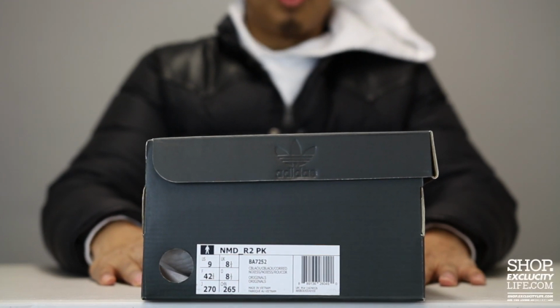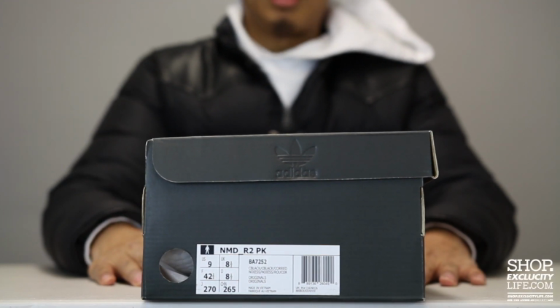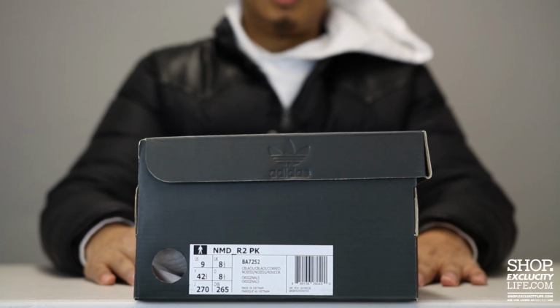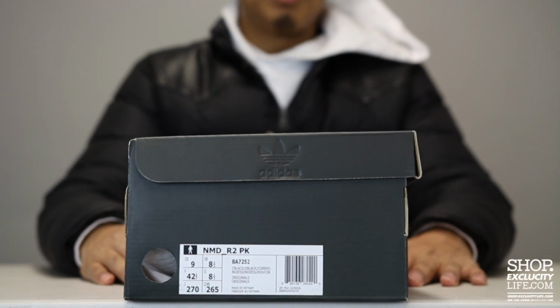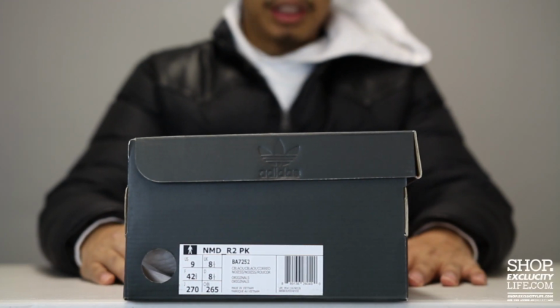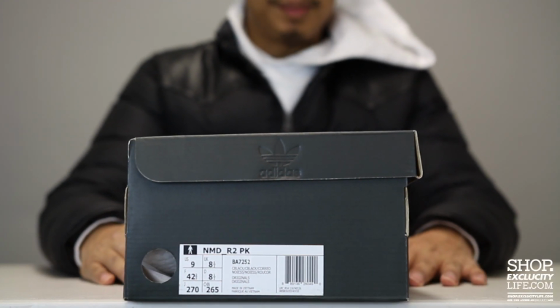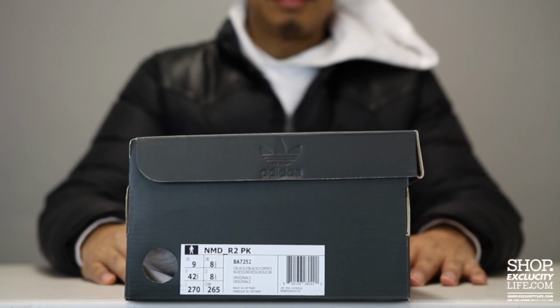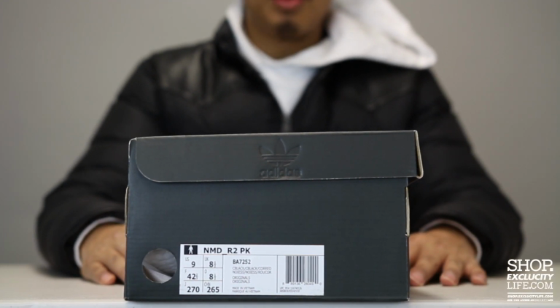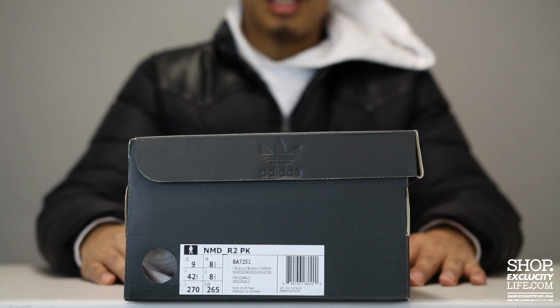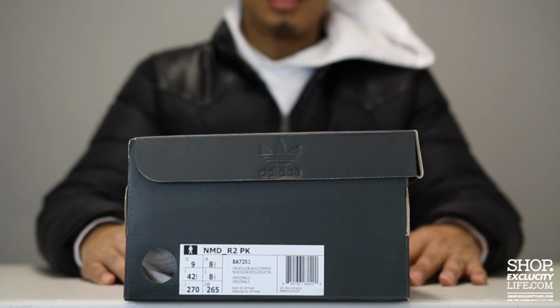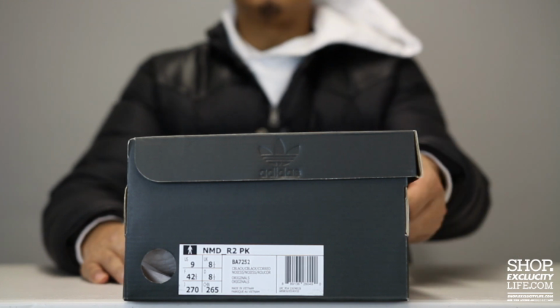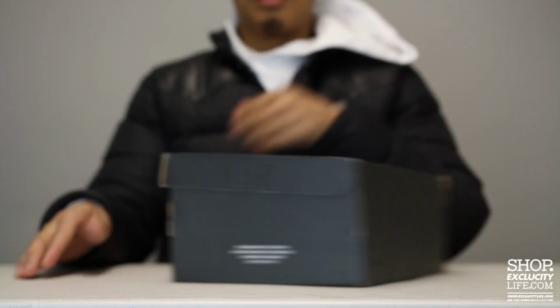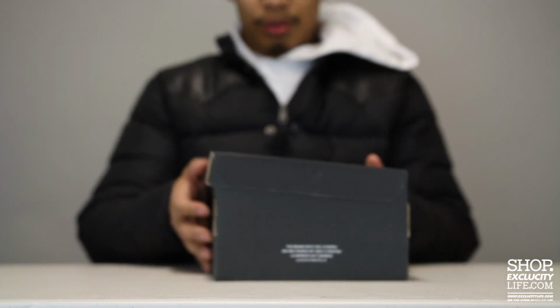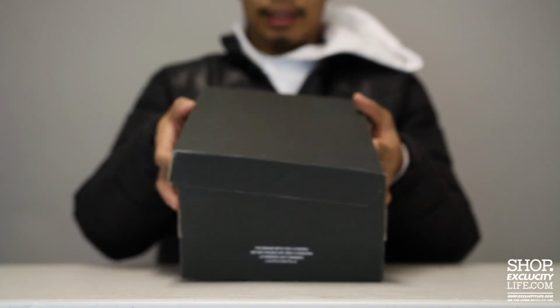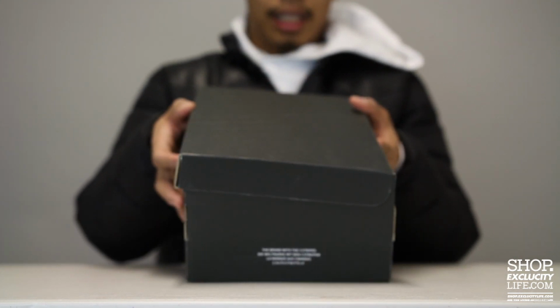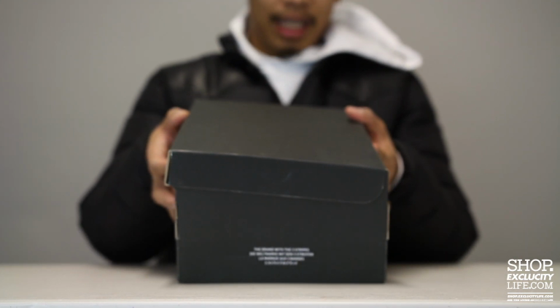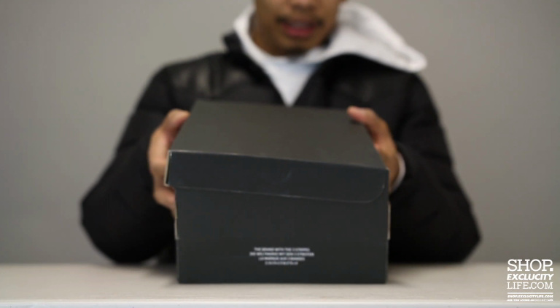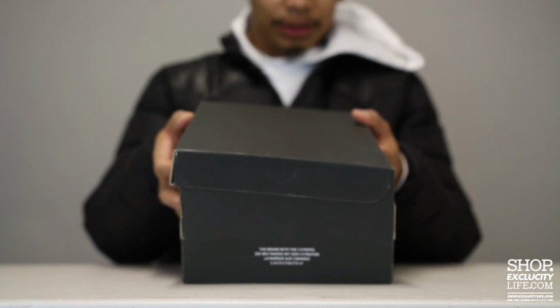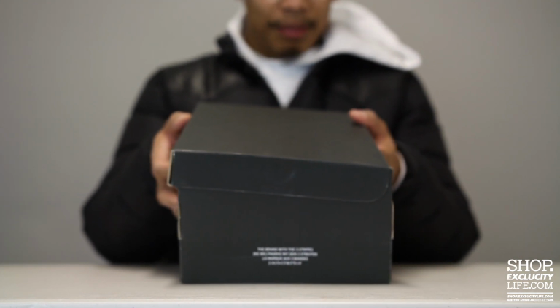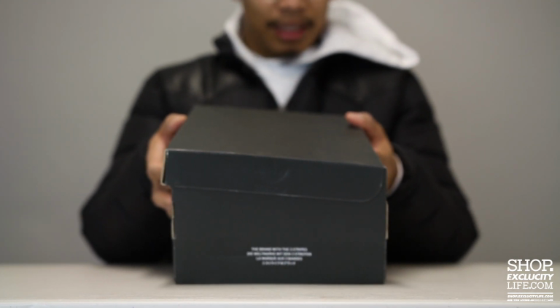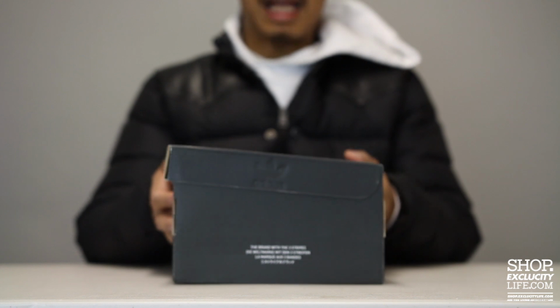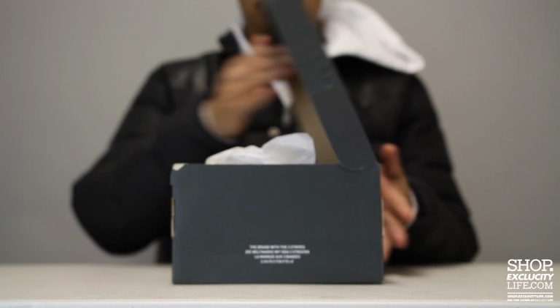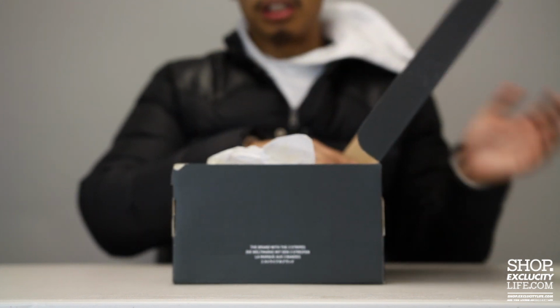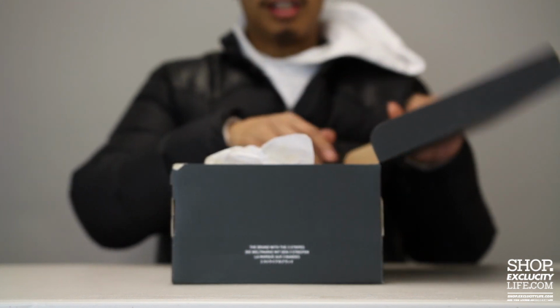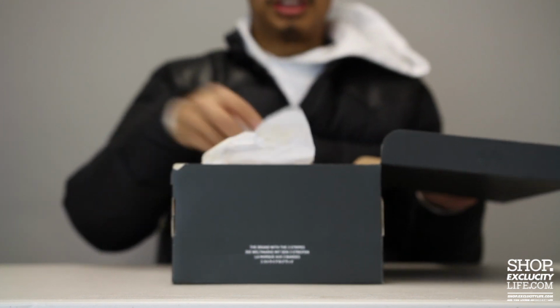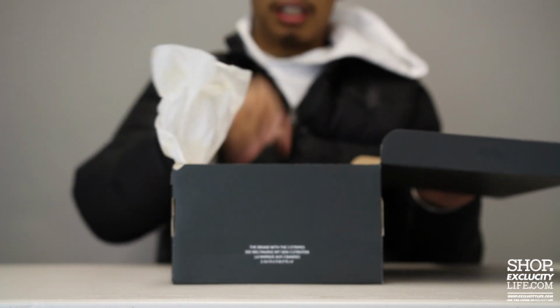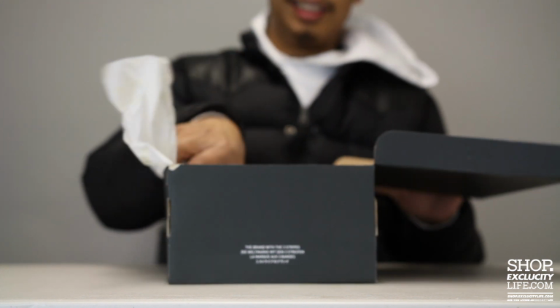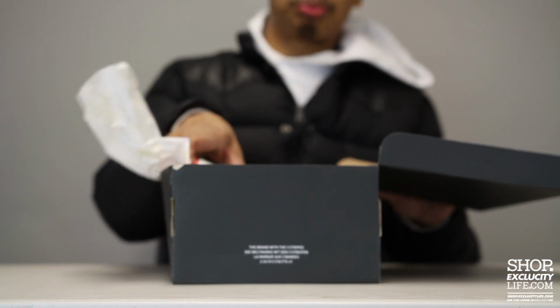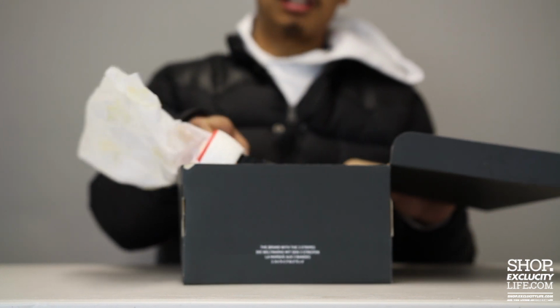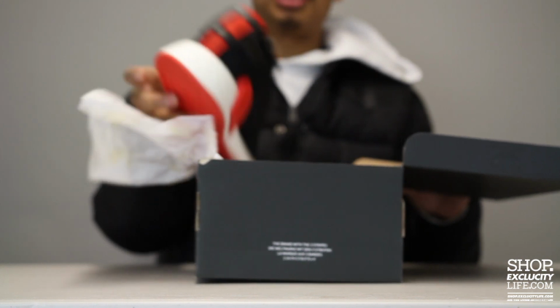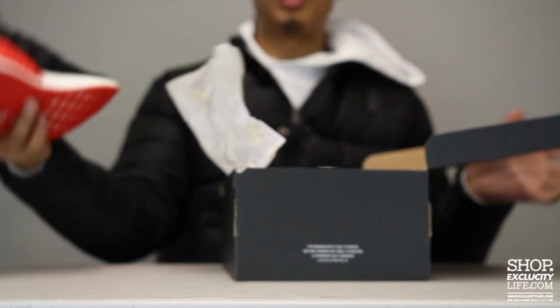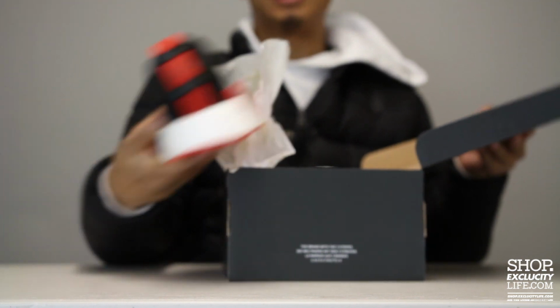What up y'all, Texas City coming to you with another unboxing video. We got the NMD for you guys. This is the NMD R2 Primate in the black and red colorway, which is part of the spring collection 2017.